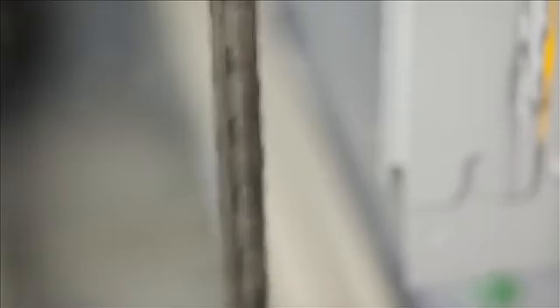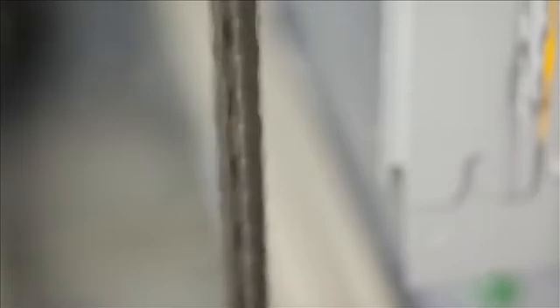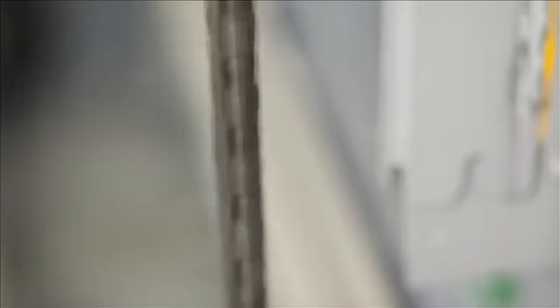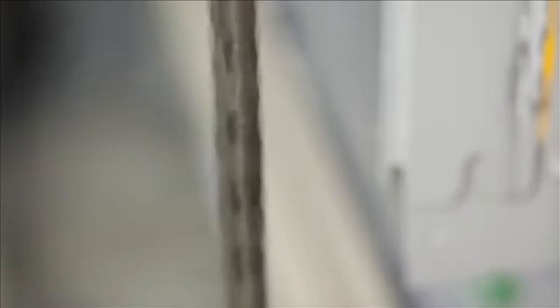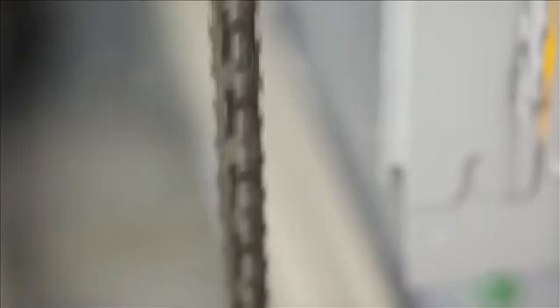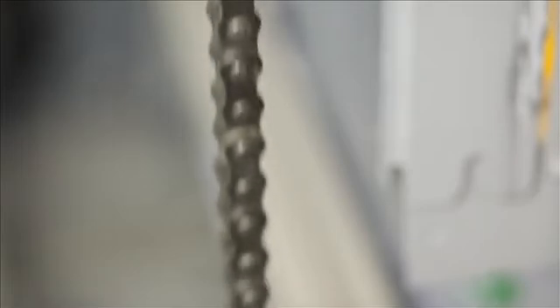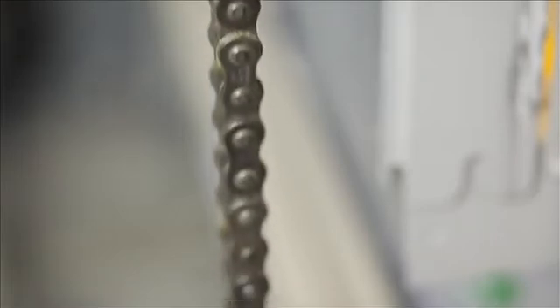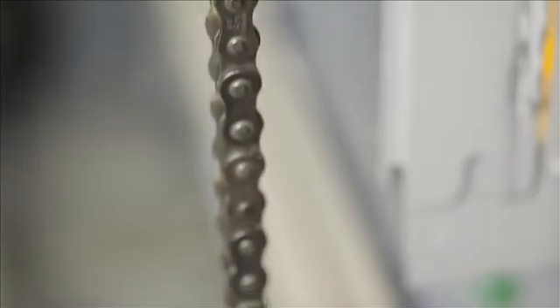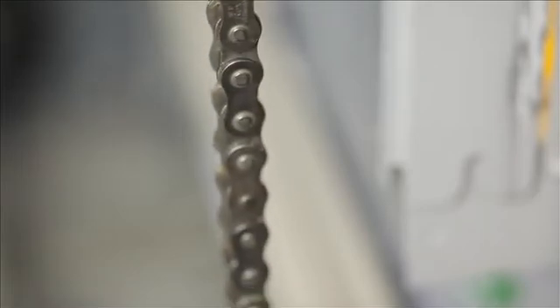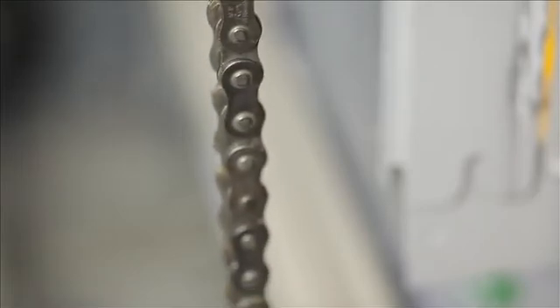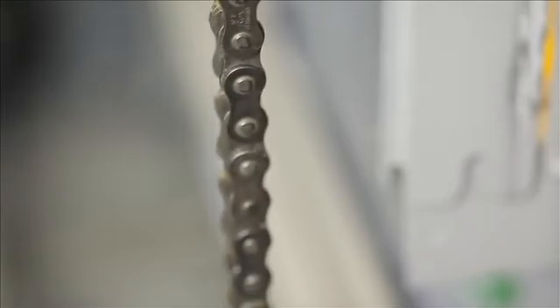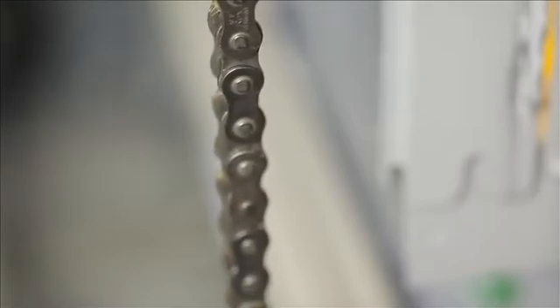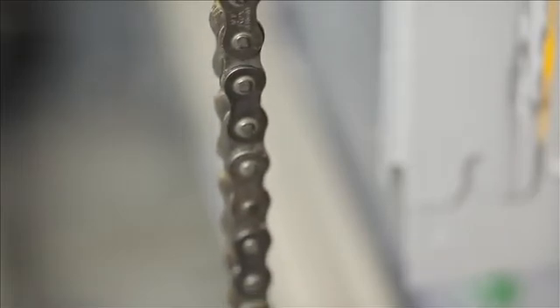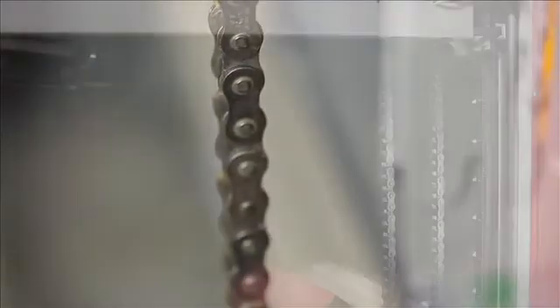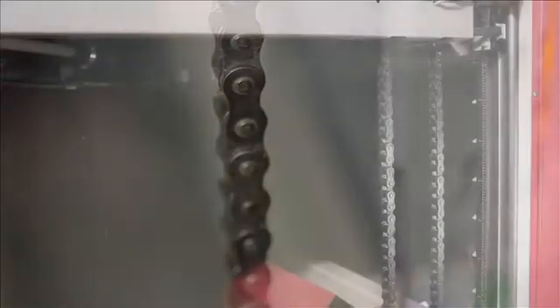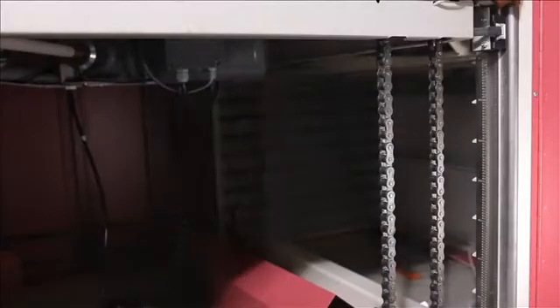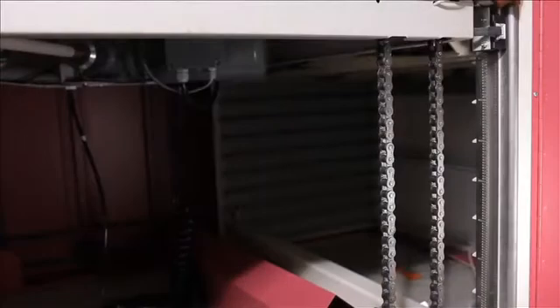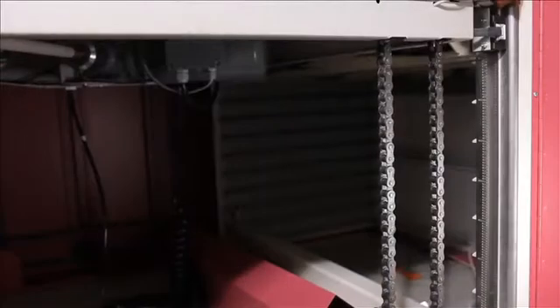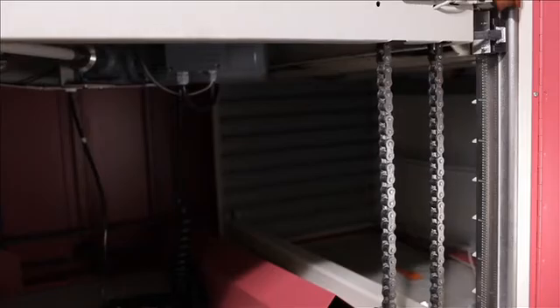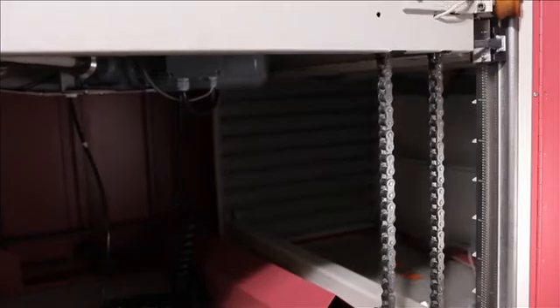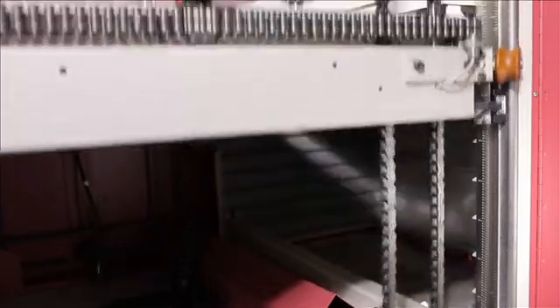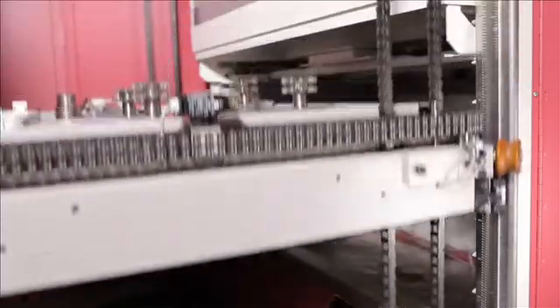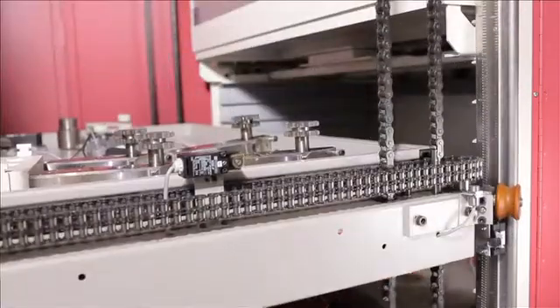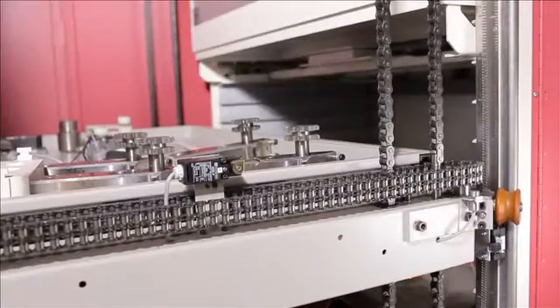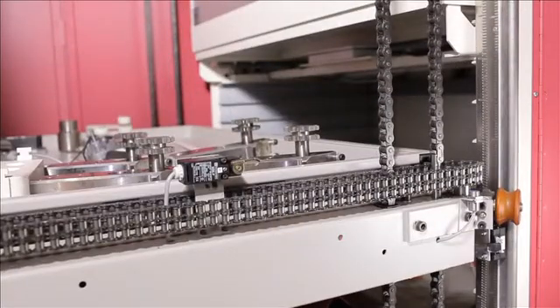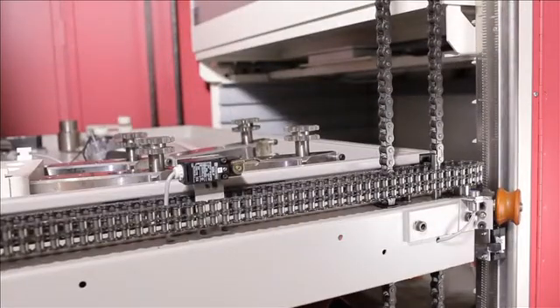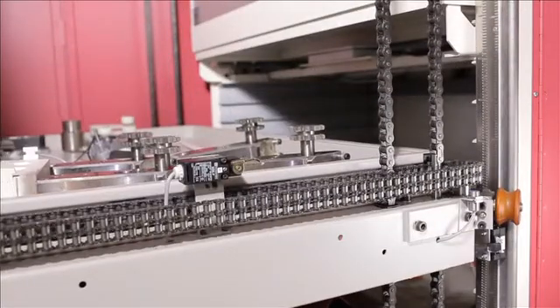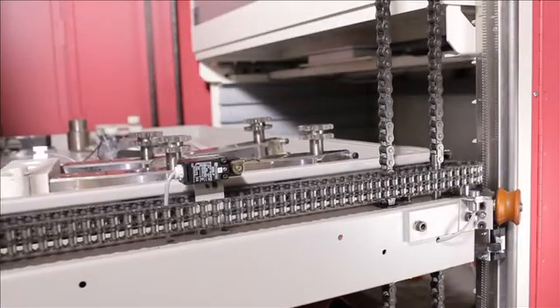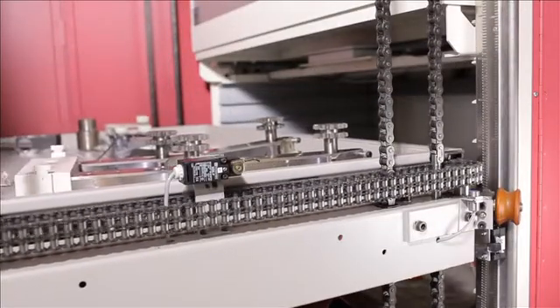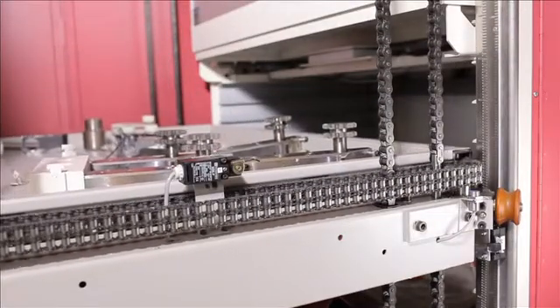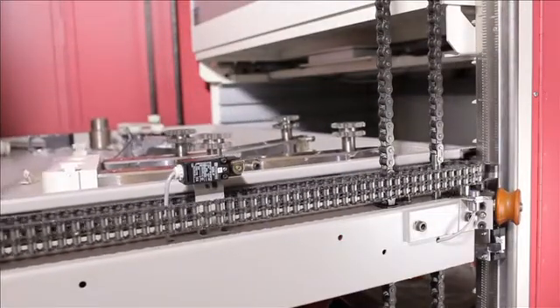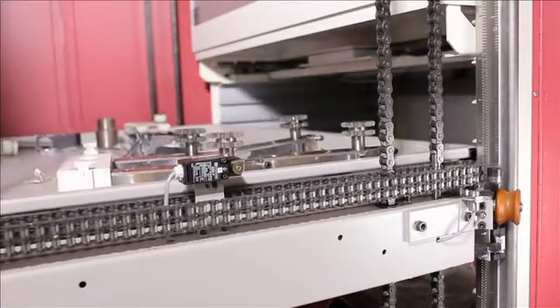In the auto industry, roller chains have superseded tooth chains. The main reasons: longer life cycle of chains and lower maintenance.